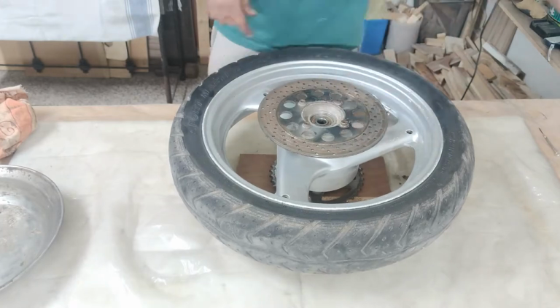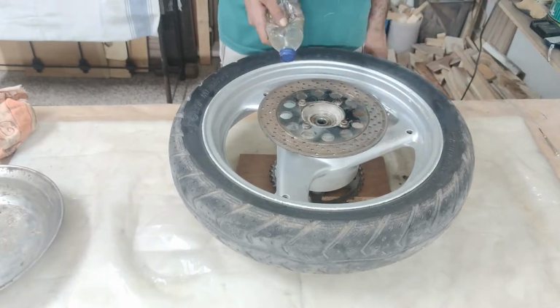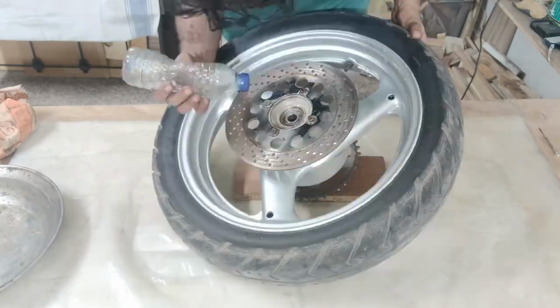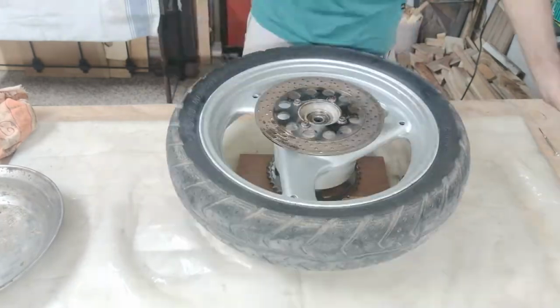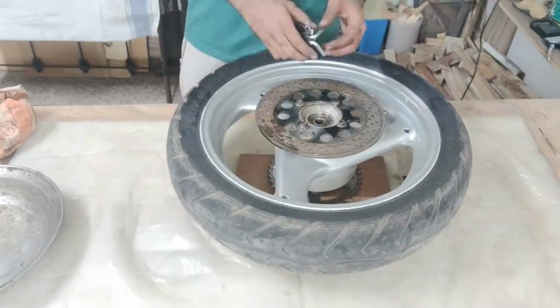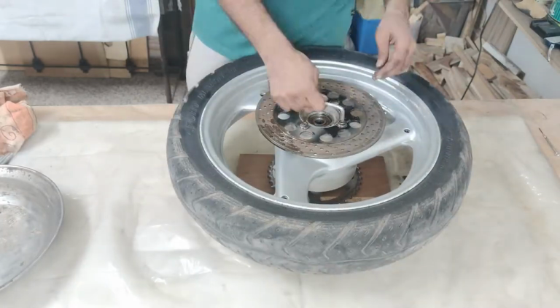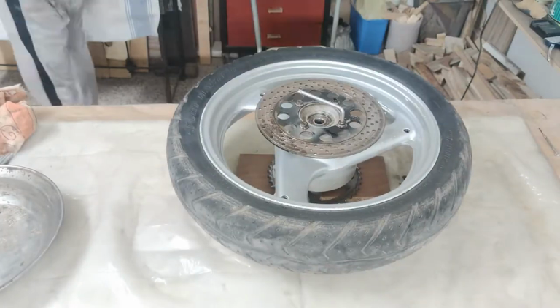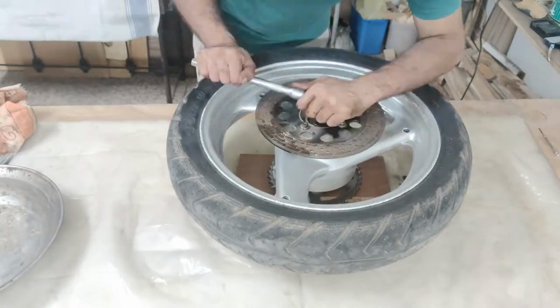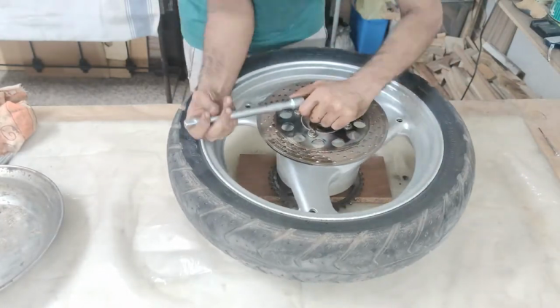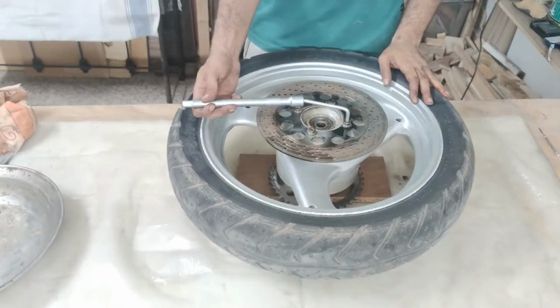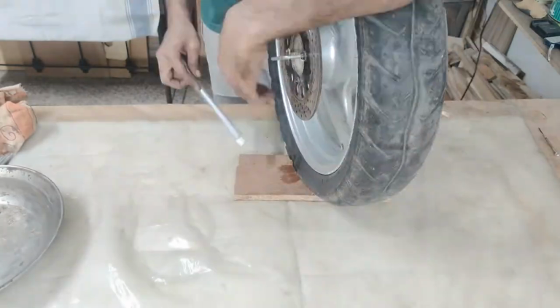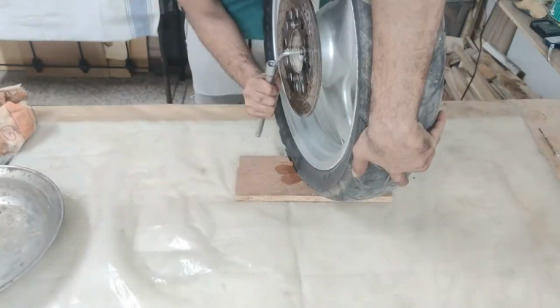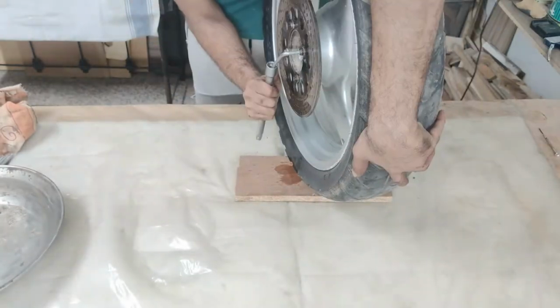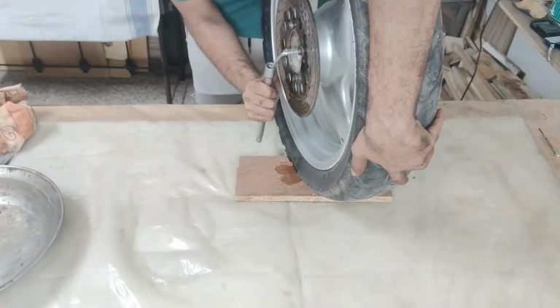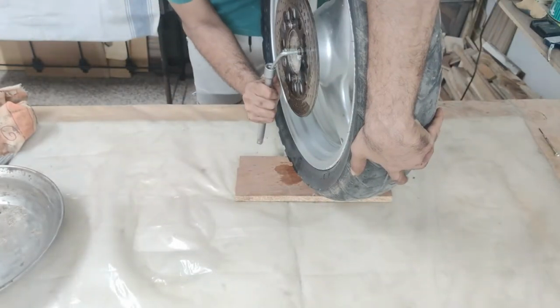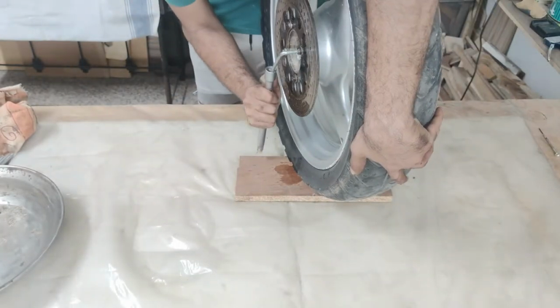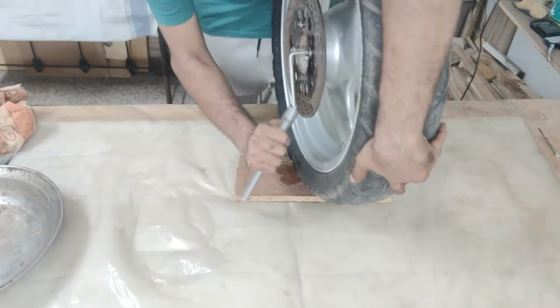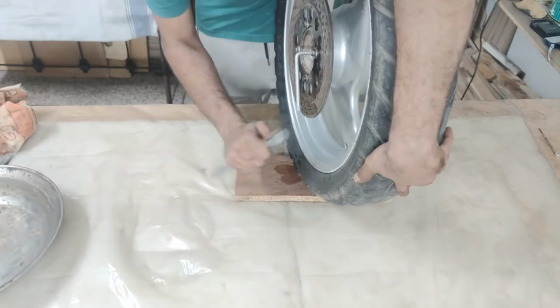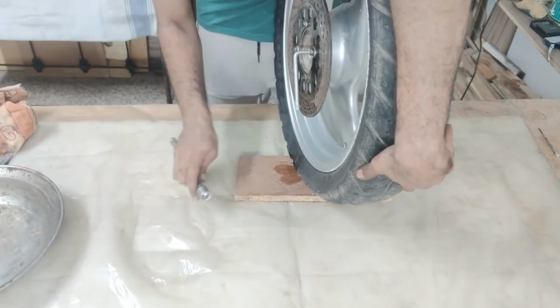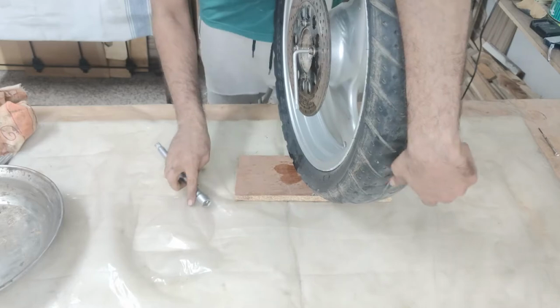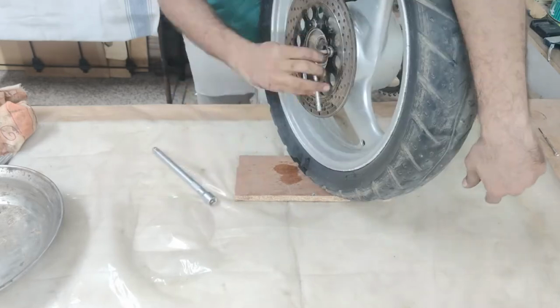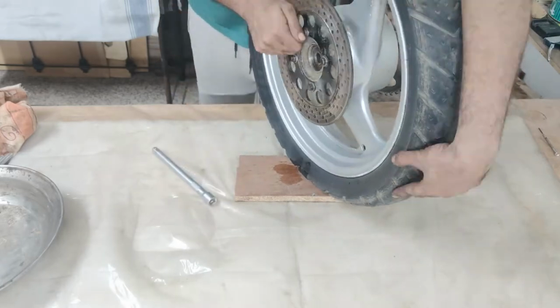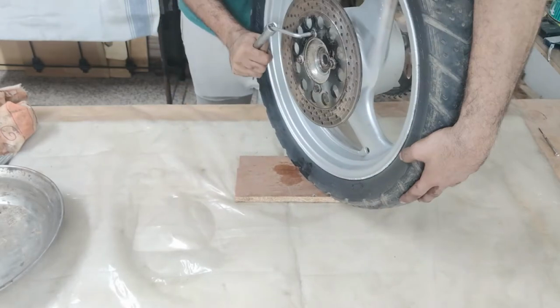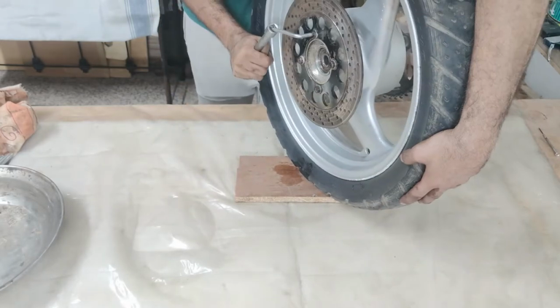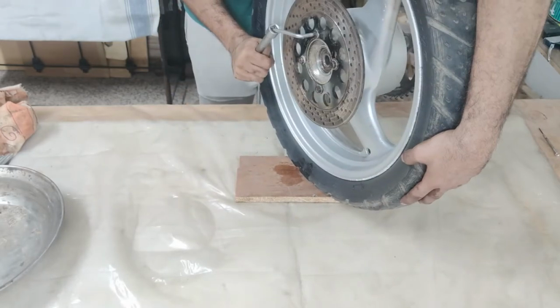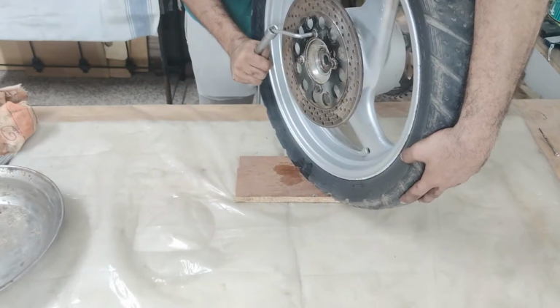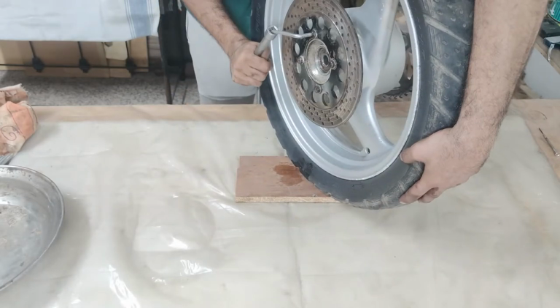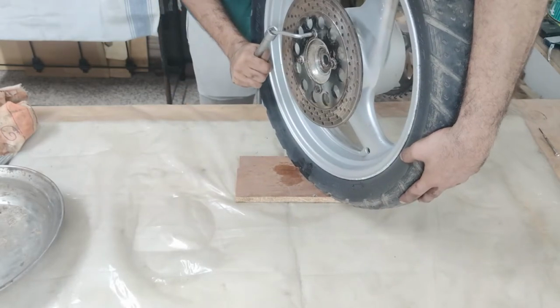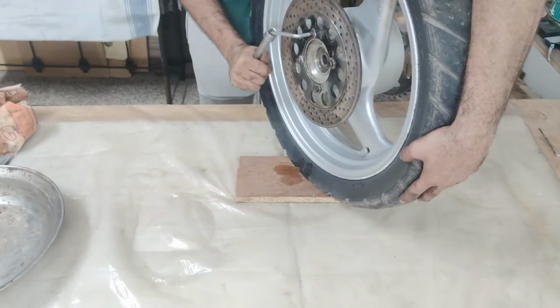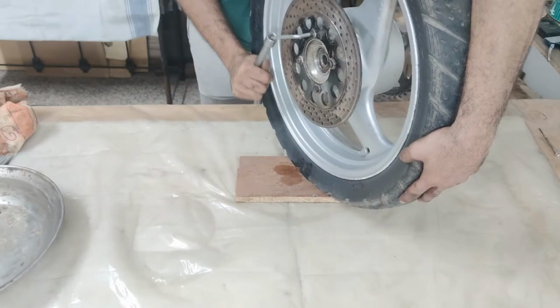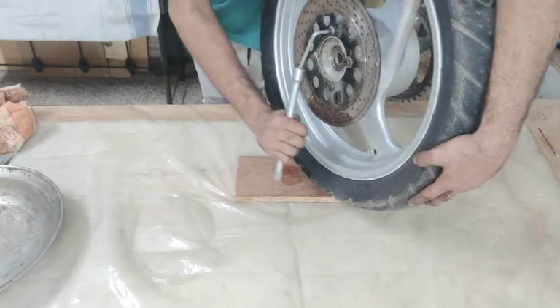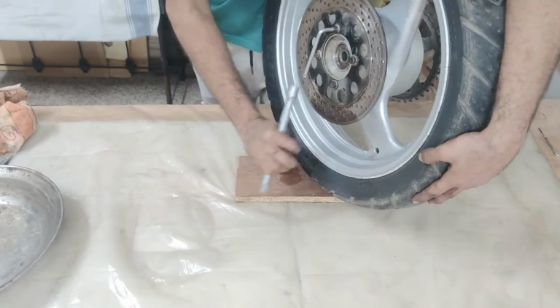I started off with dismantling the rear wheel, mainly taking off the sprocket and the brake disc to see the condition of the existing bearings.